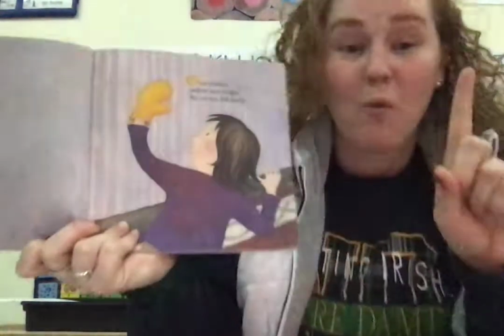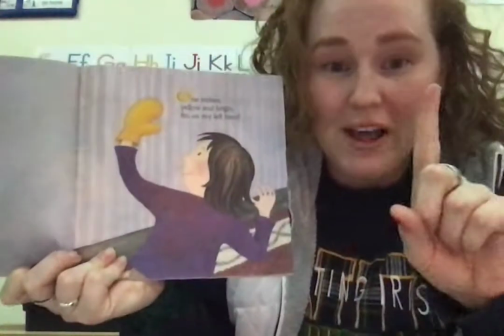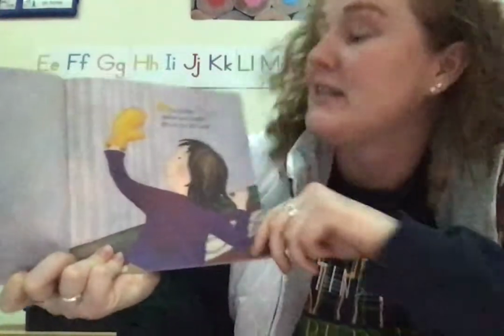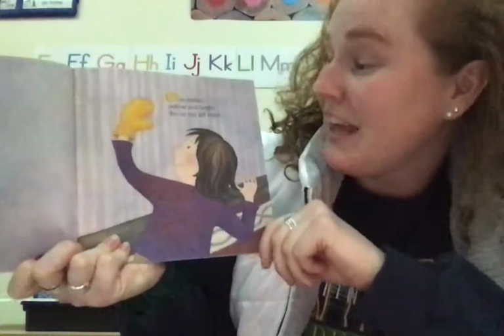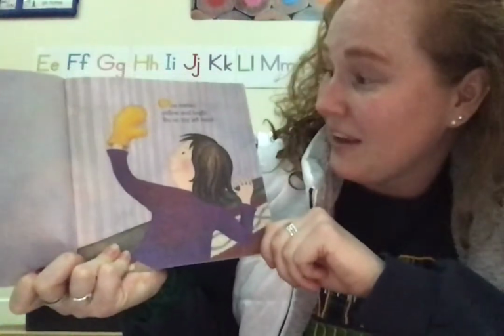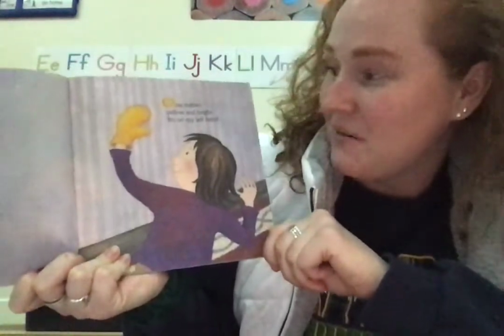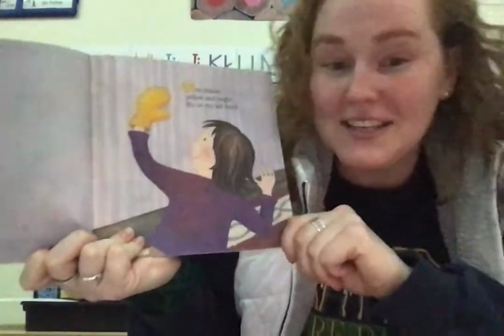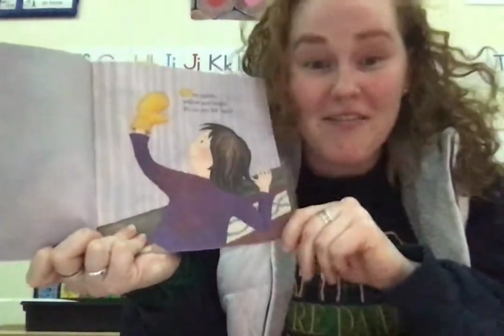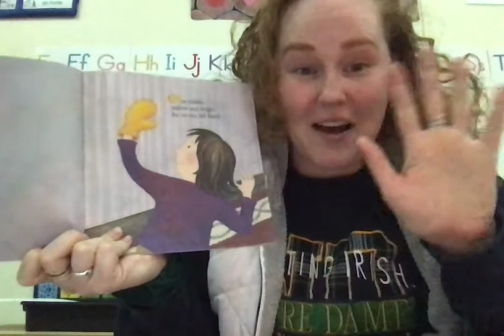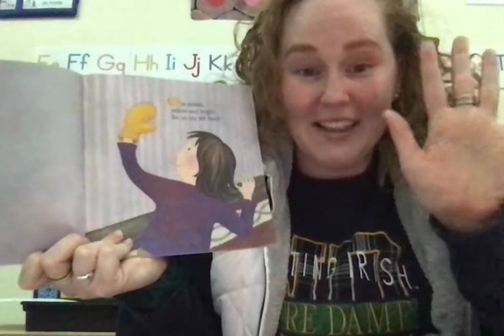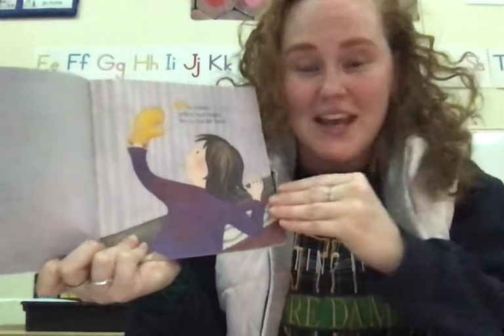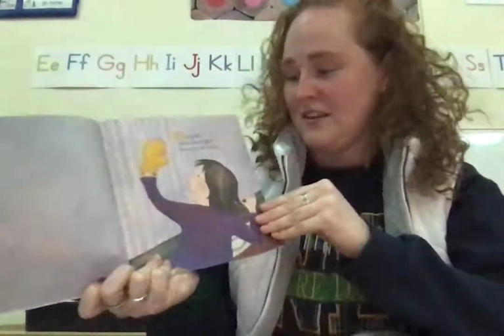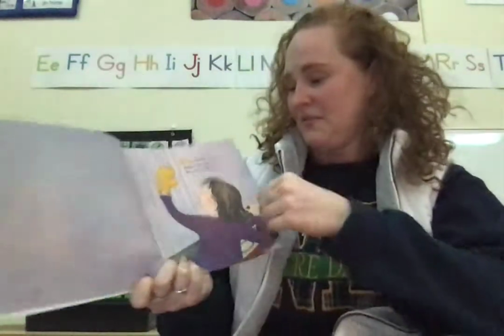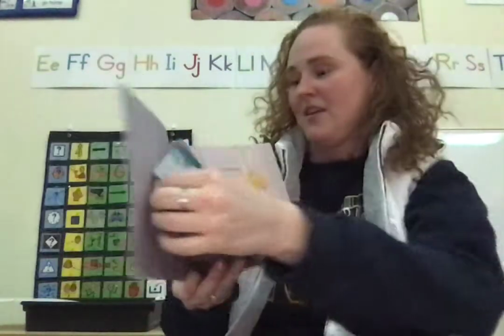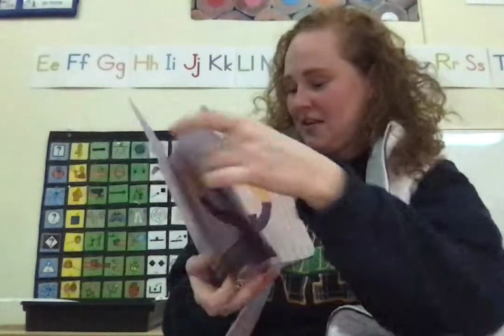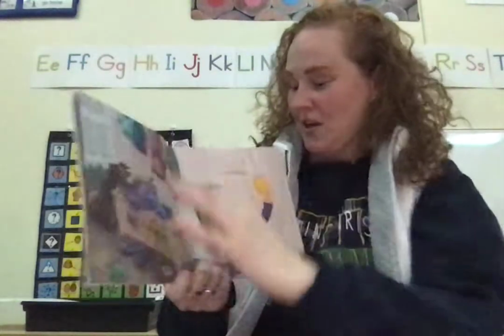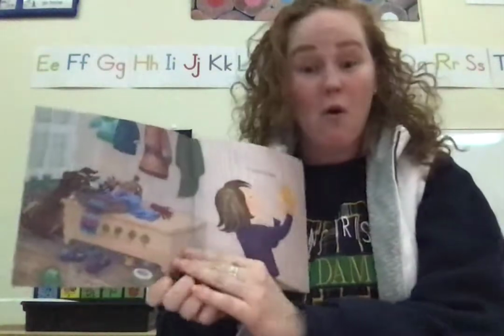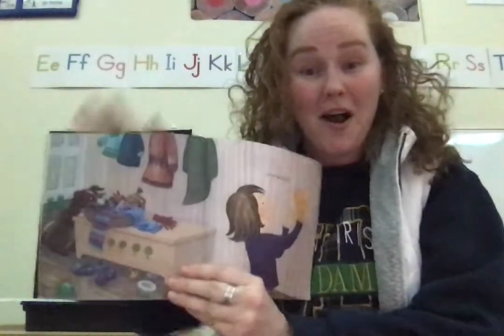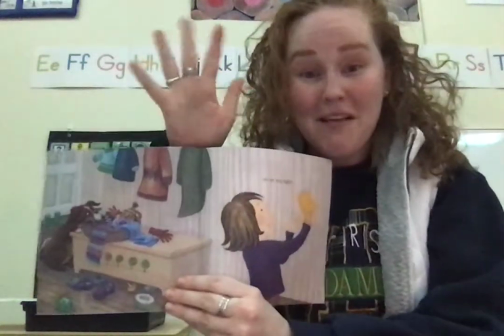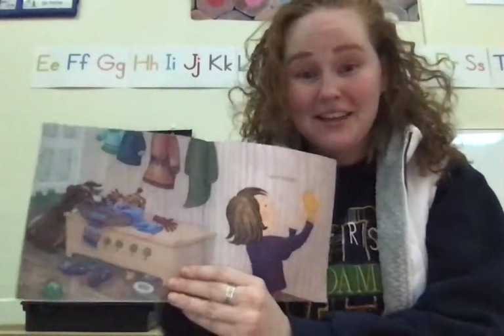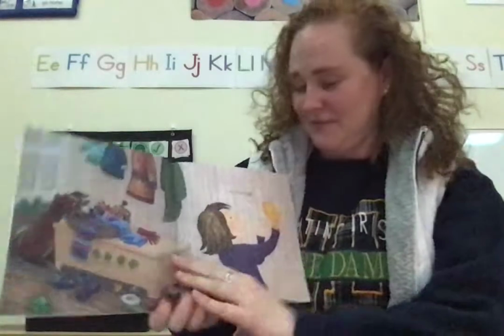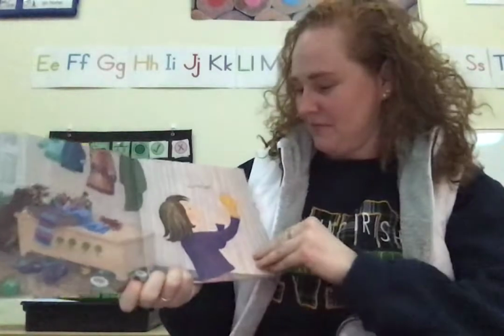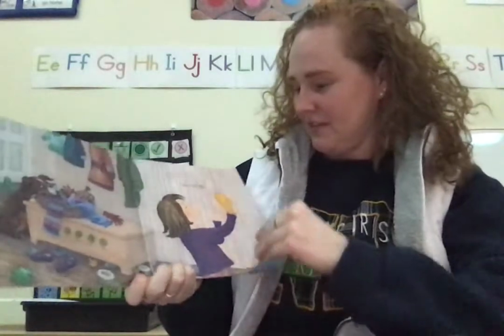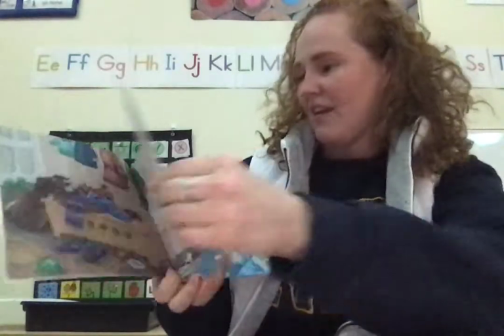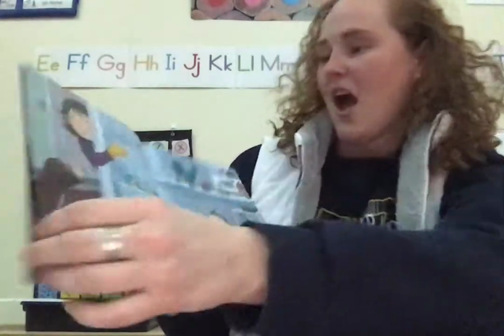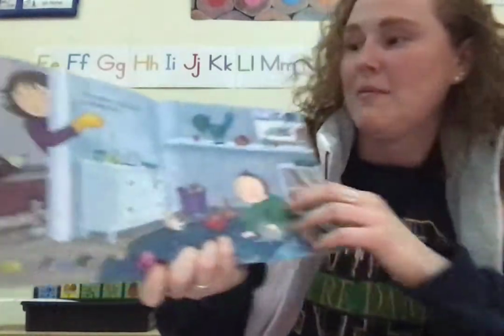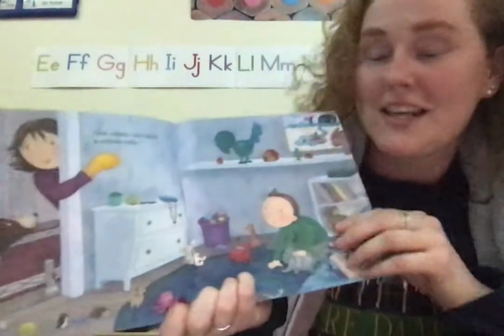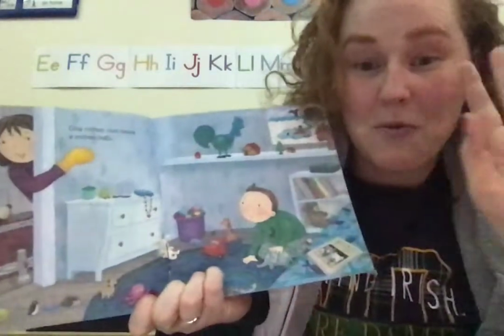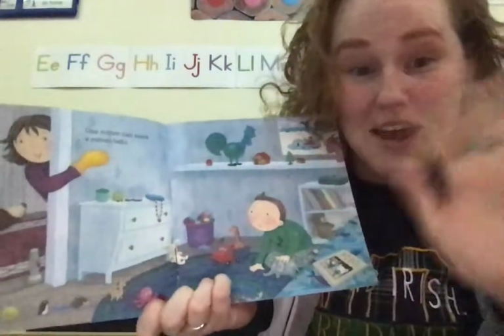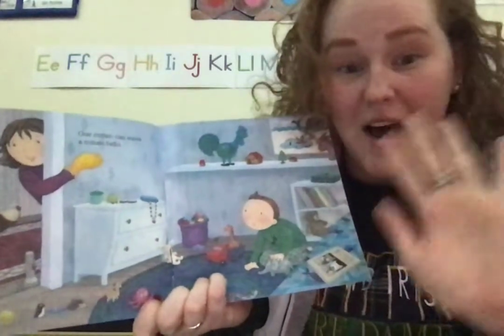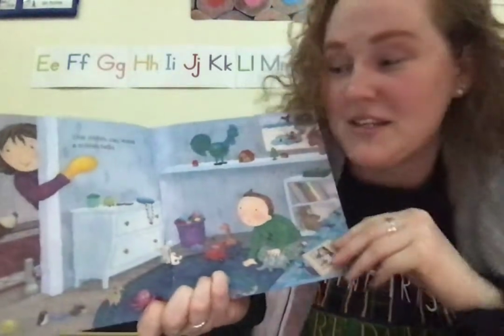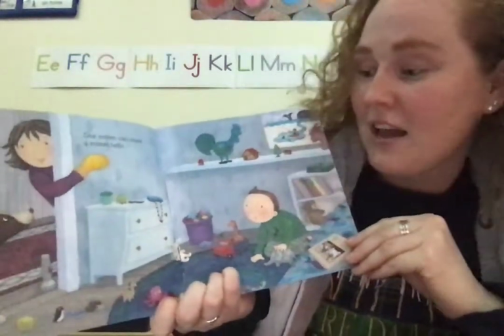One mitten yellow and bright fits on my left hand or on my right. One mitten can wave a mitten hello.